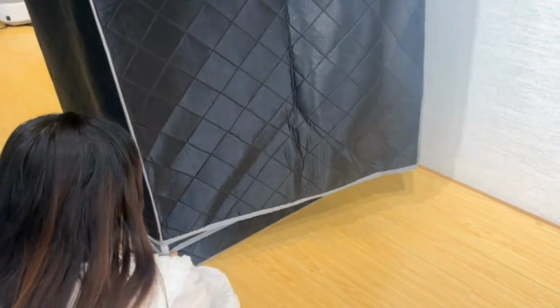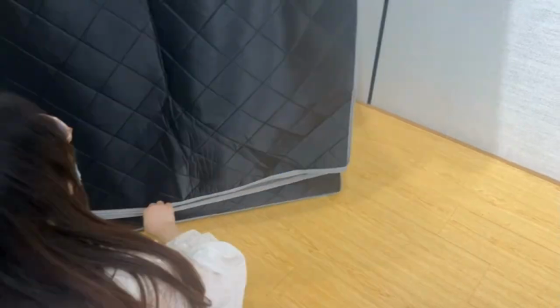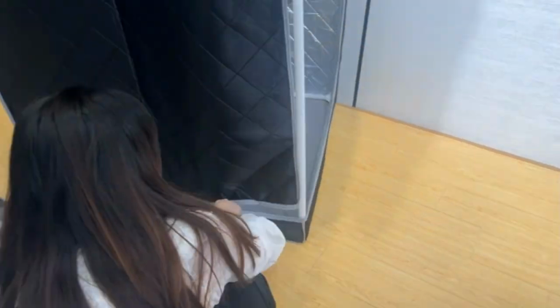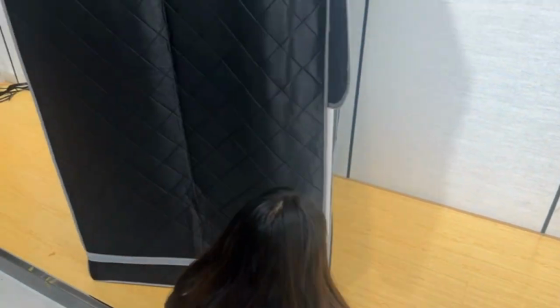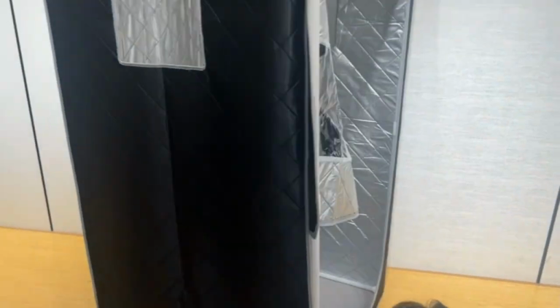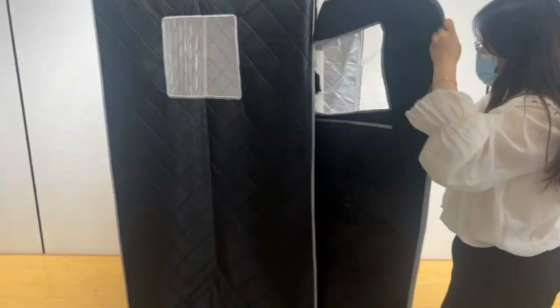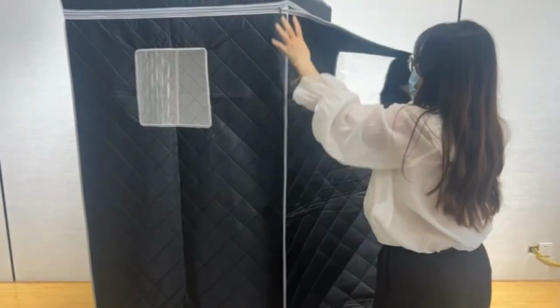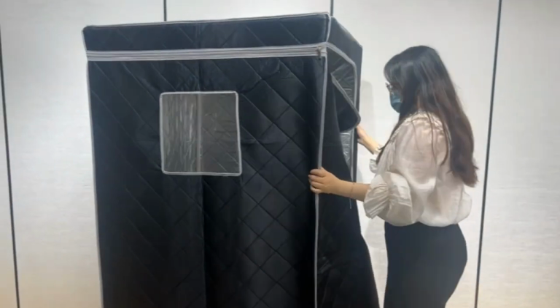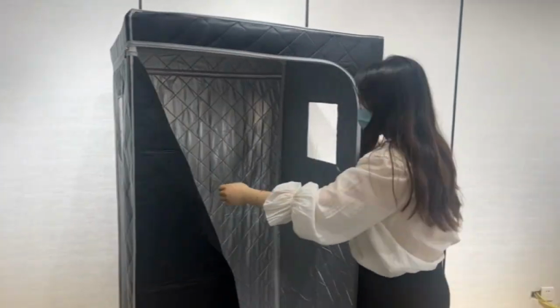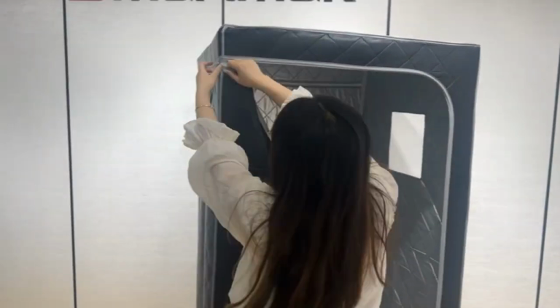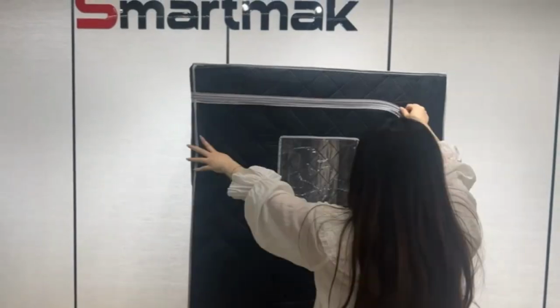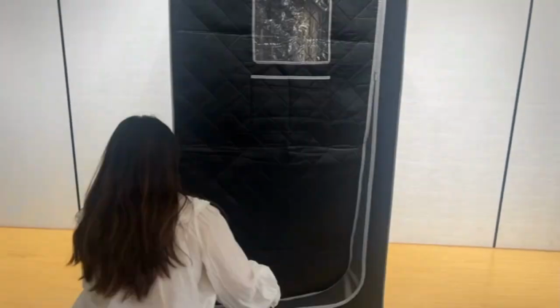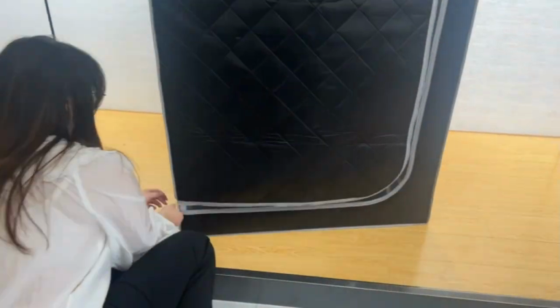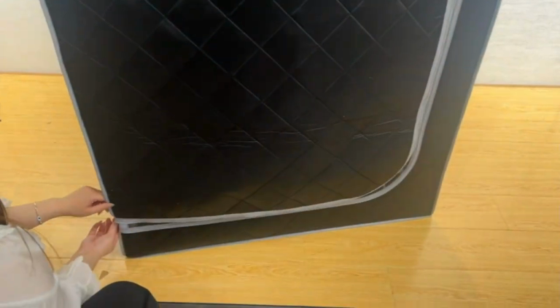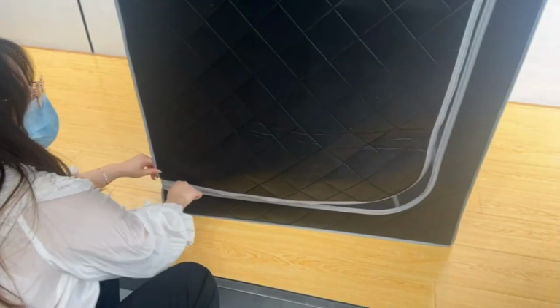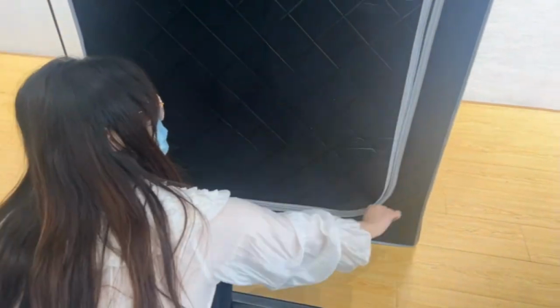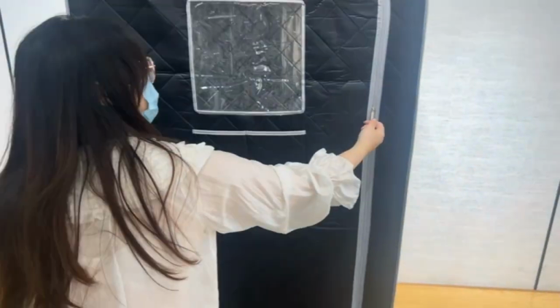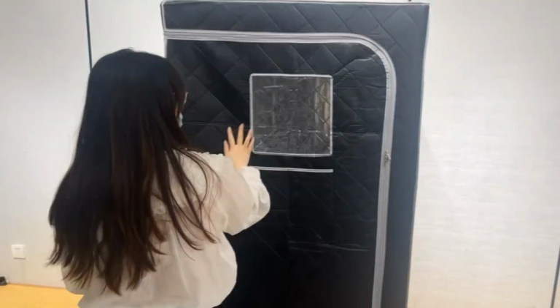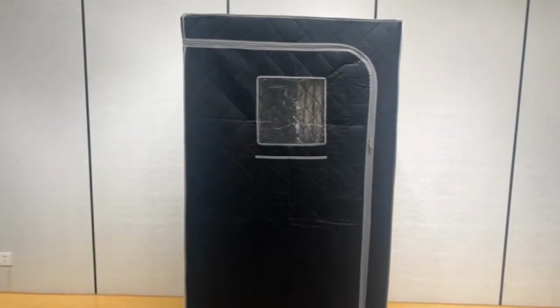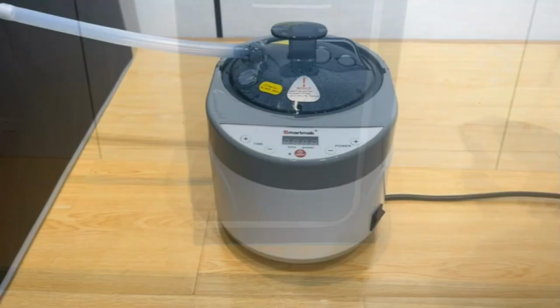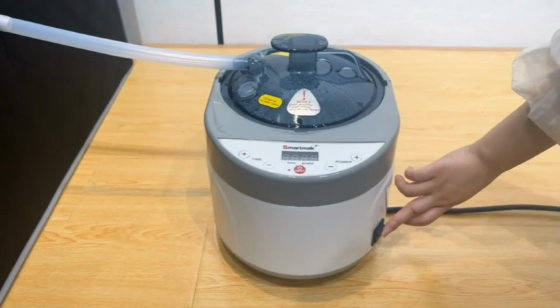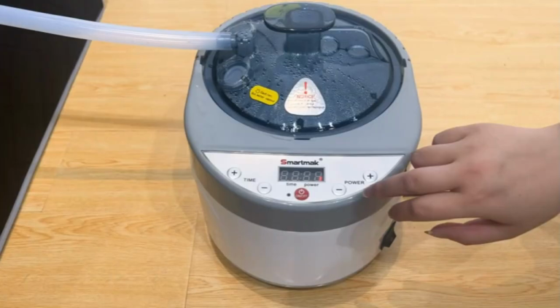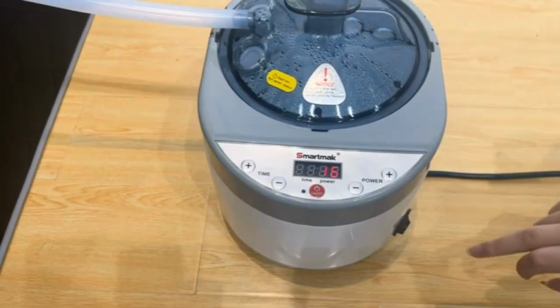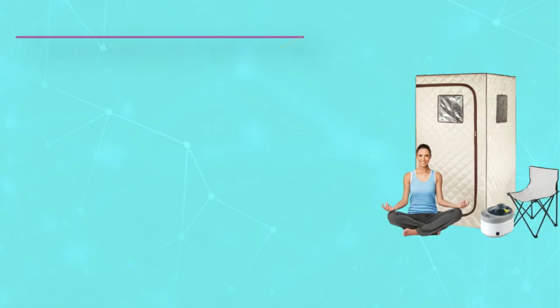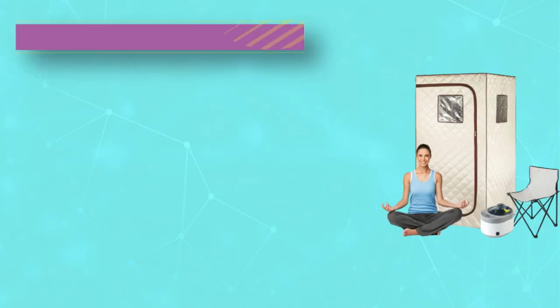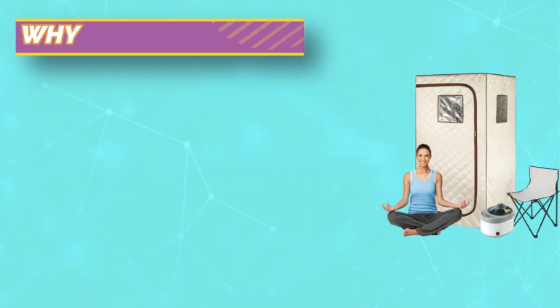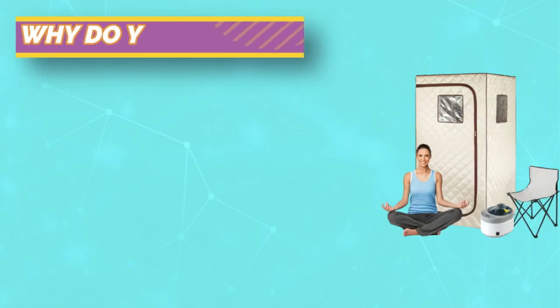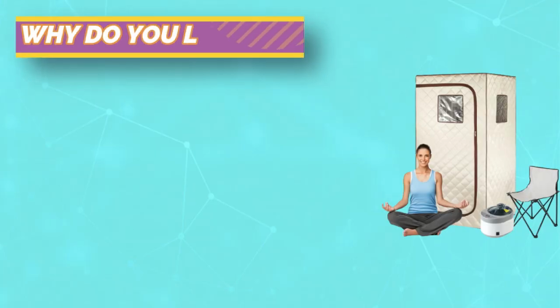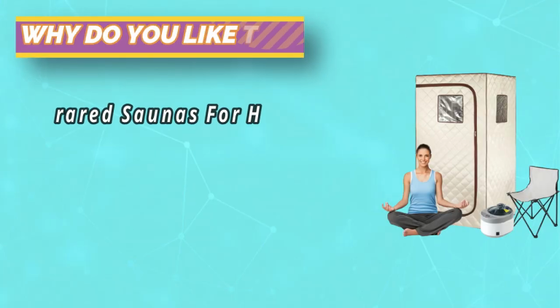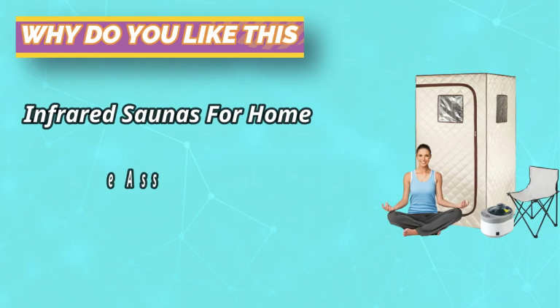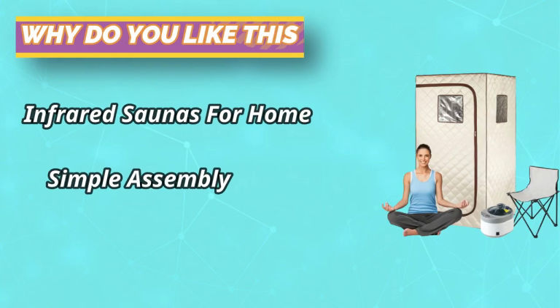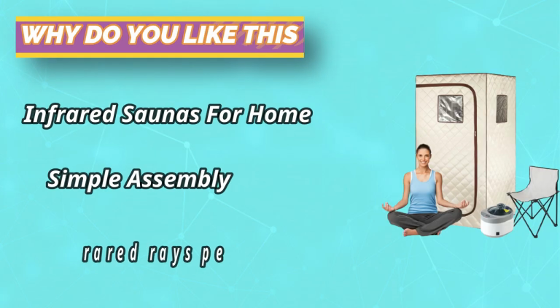Three transparent windows give you a whole open view, and the front removable window can be opened directly to breathe fresh air when you feel uncomfortable. Our full-size sauna room is a great gift for your partner, friends, and families on birthdays, Thanksgiving, Mother's Day, Father's Day, Christmas, and other festivals.